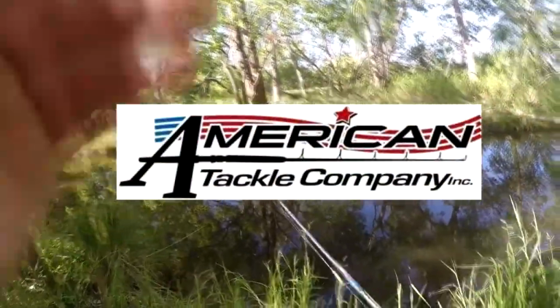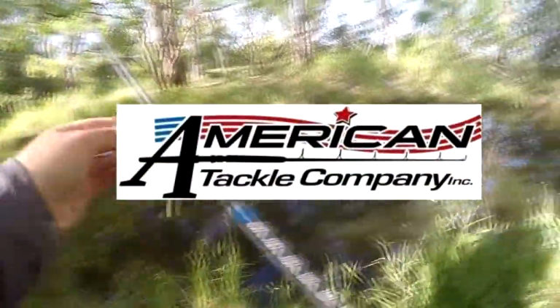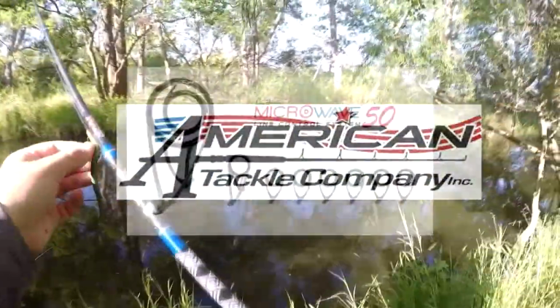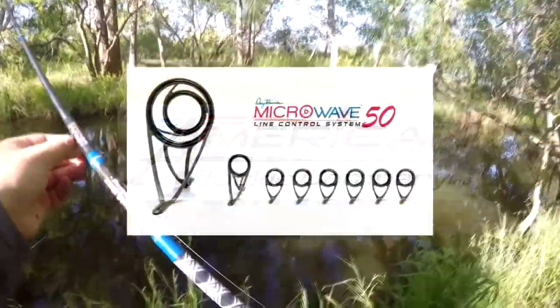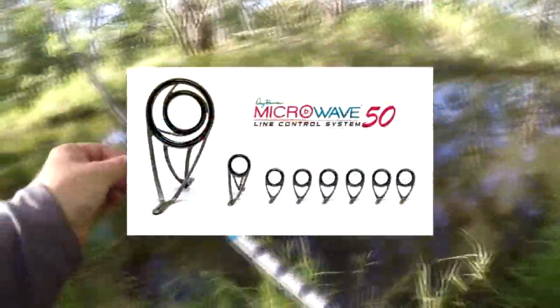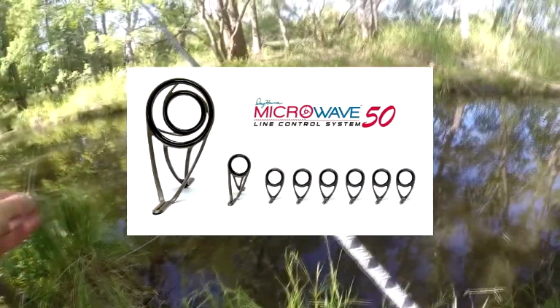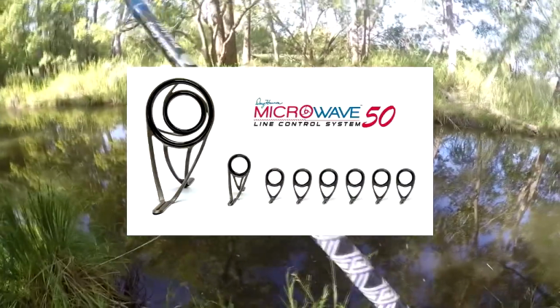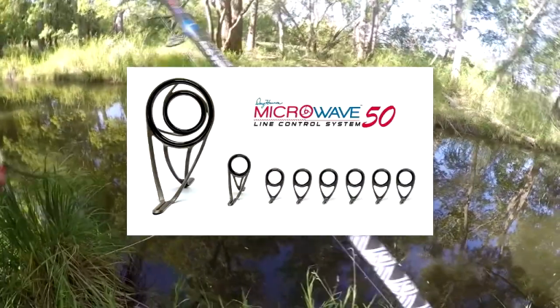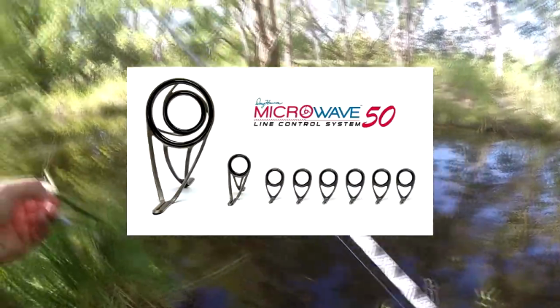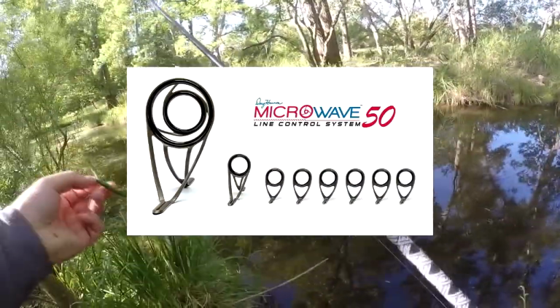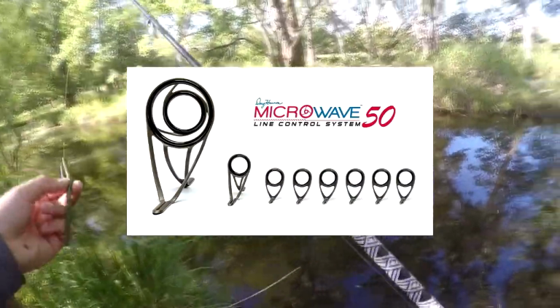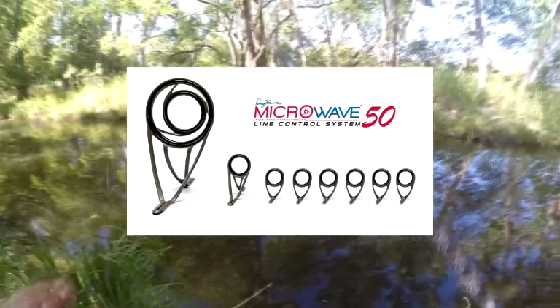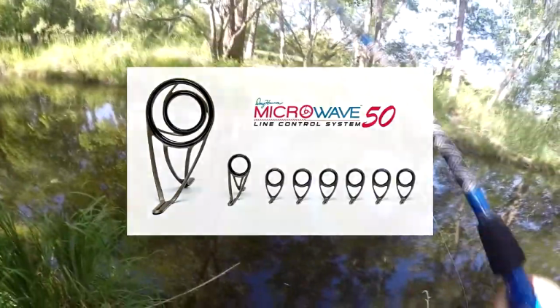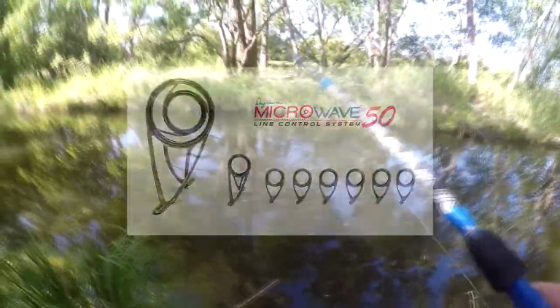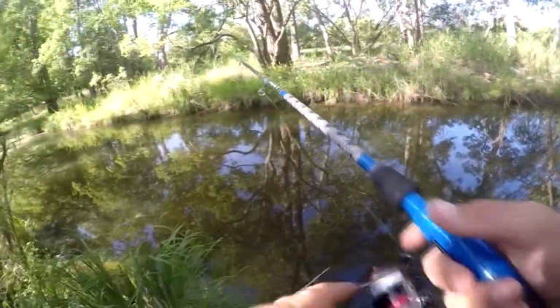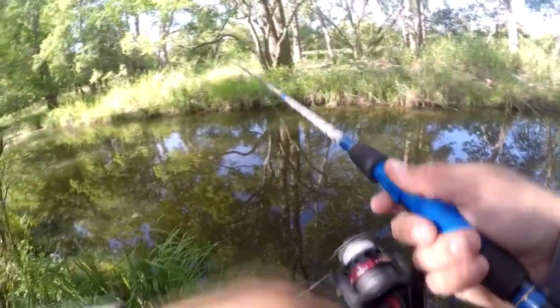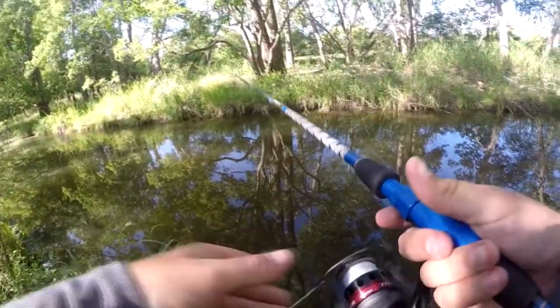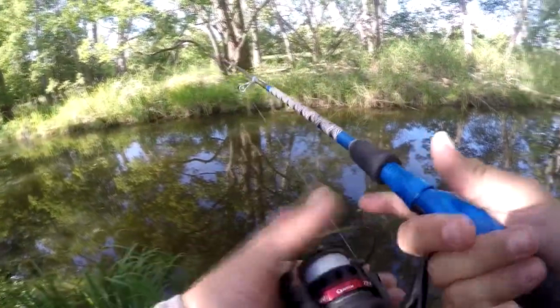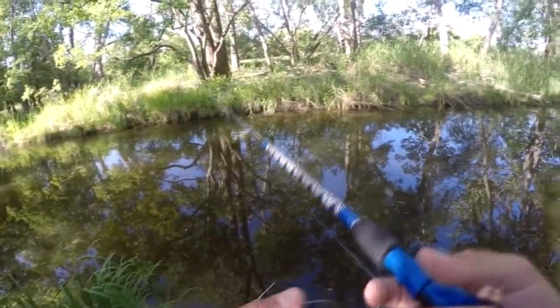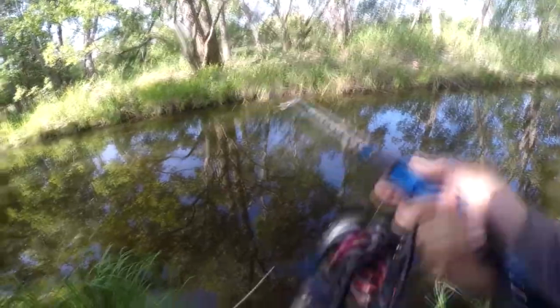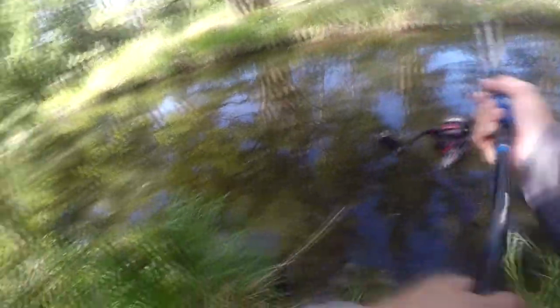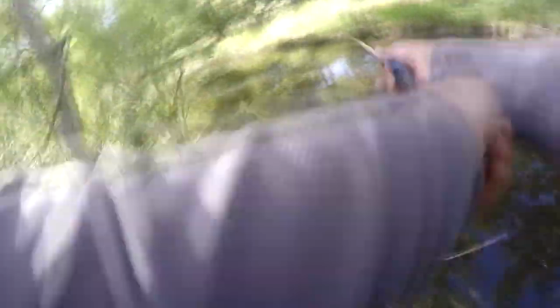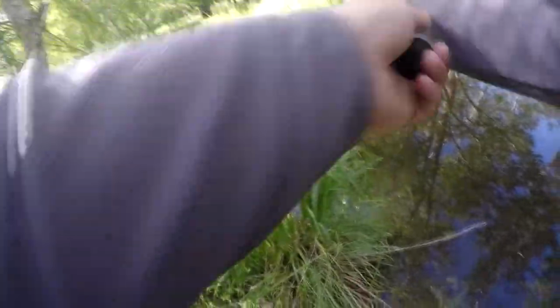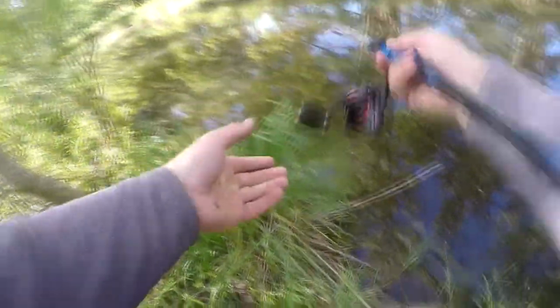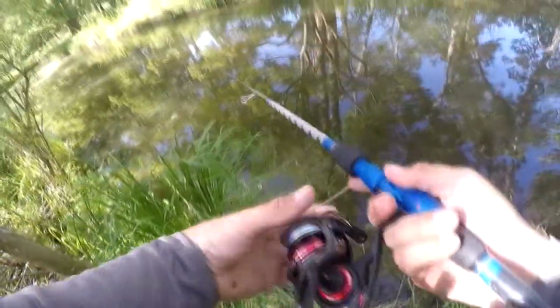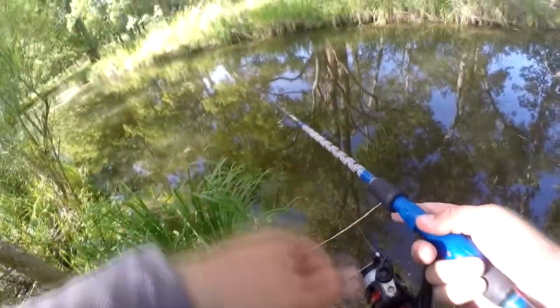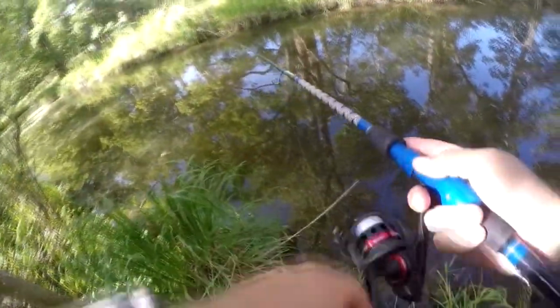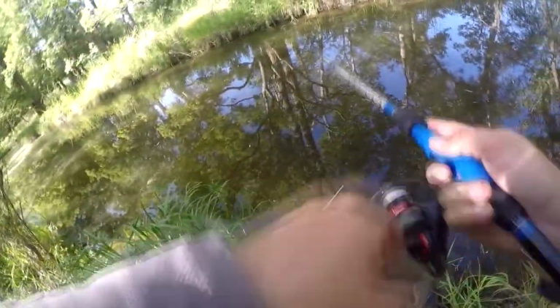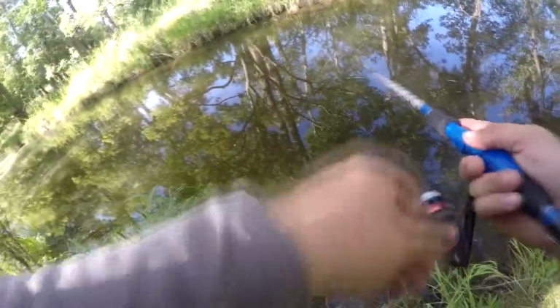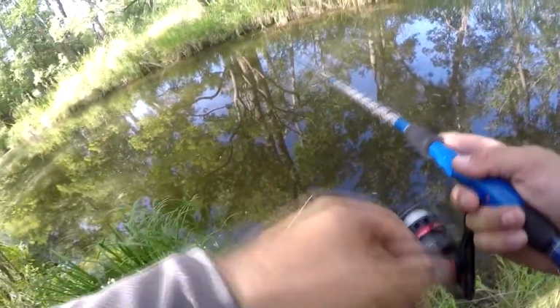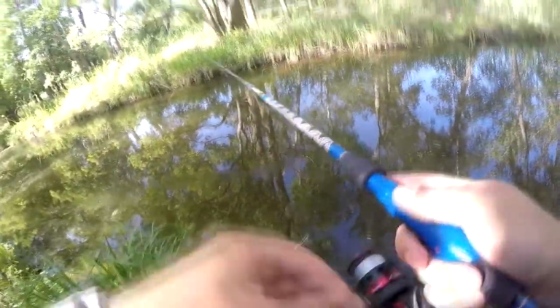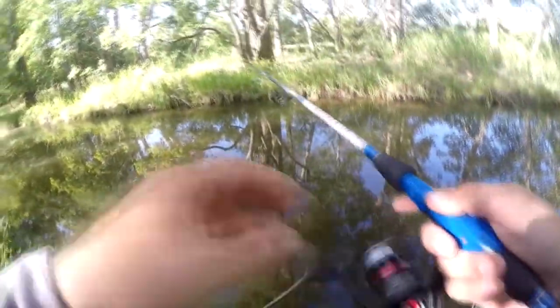I usually put heavier baits on this rod but I really haven't caught anything worthwhile on it and I really want to, so I'm trying something that I know is gonna get some attention if I can get it into the water.